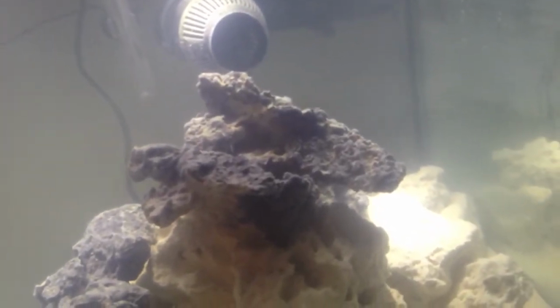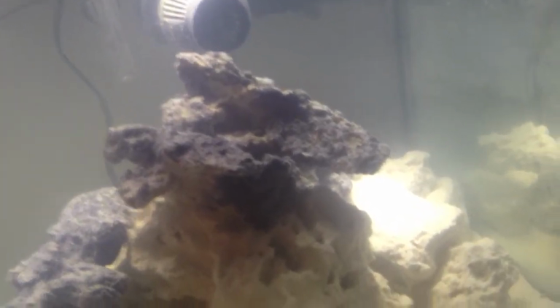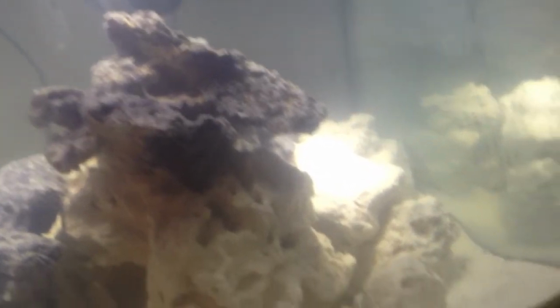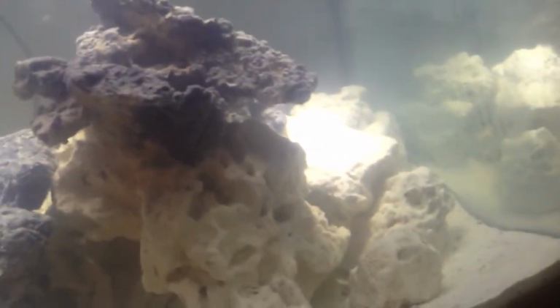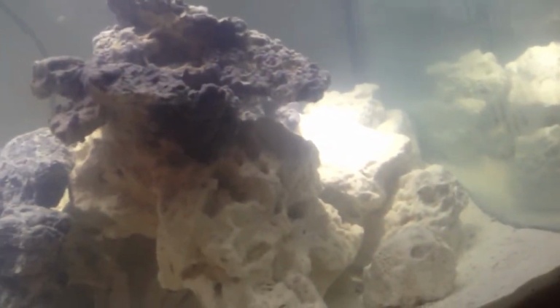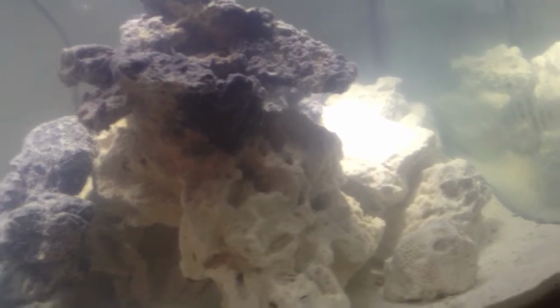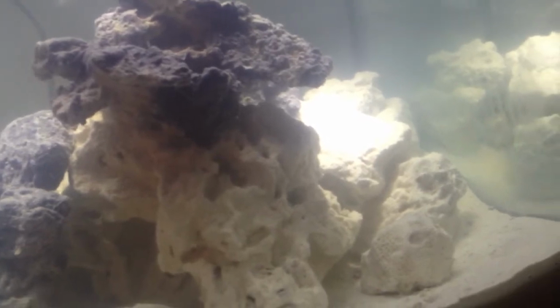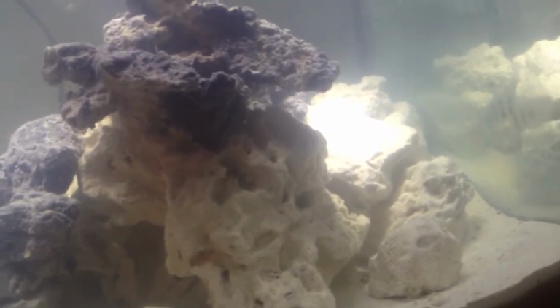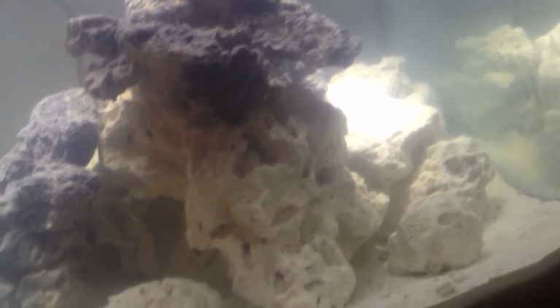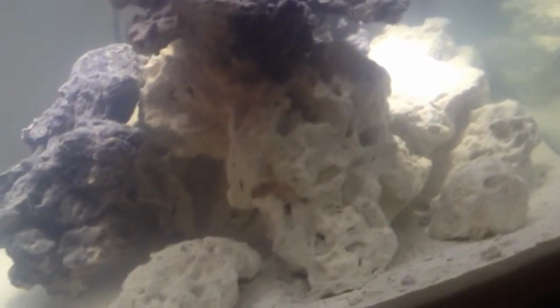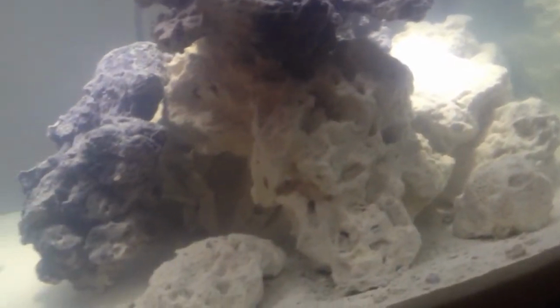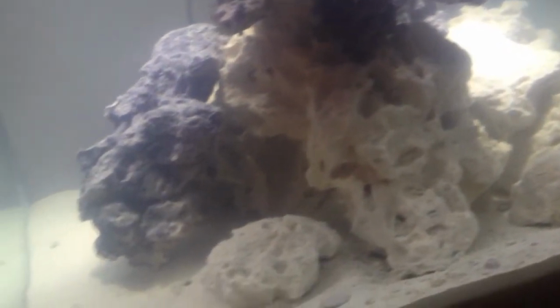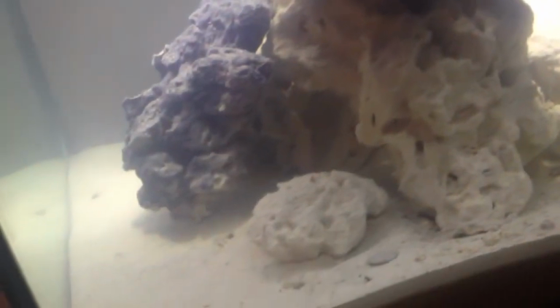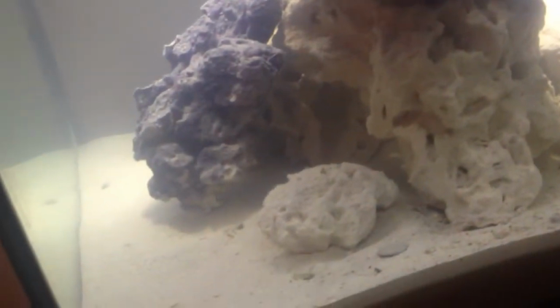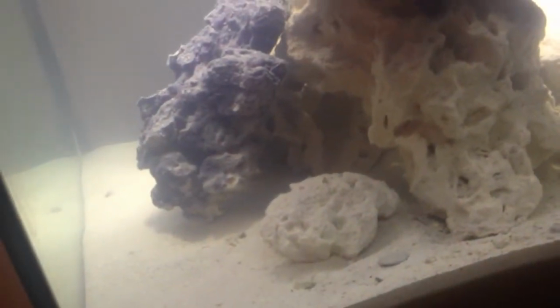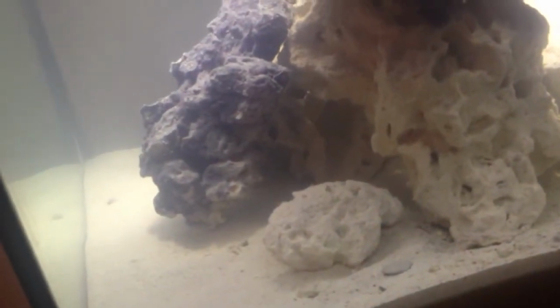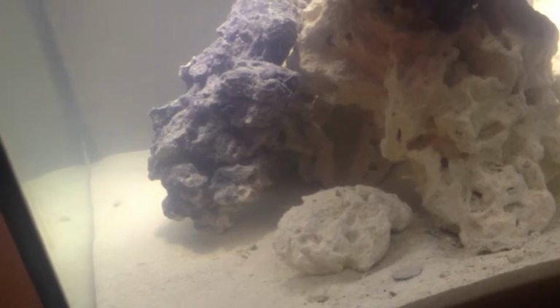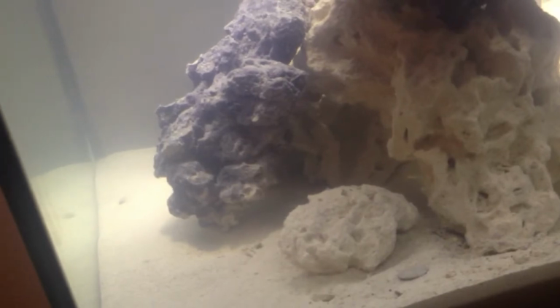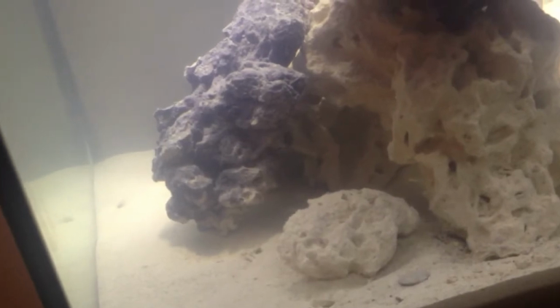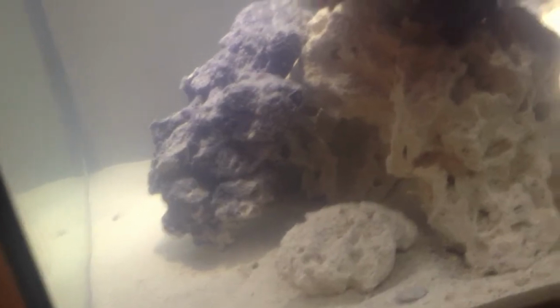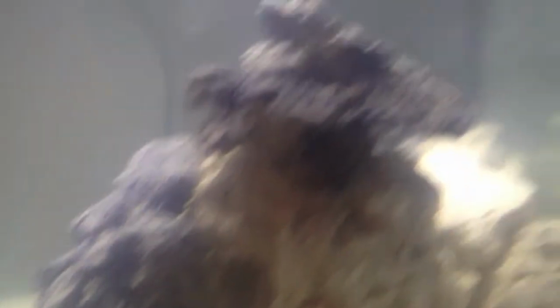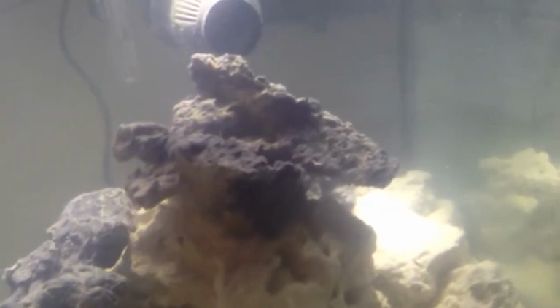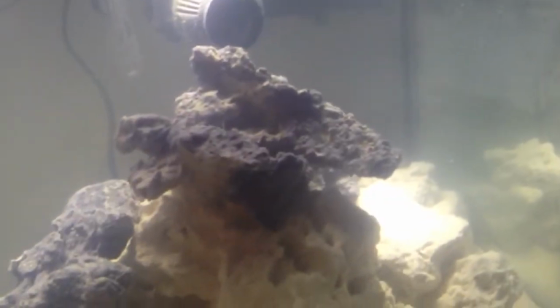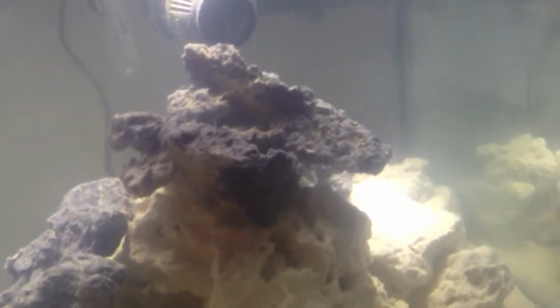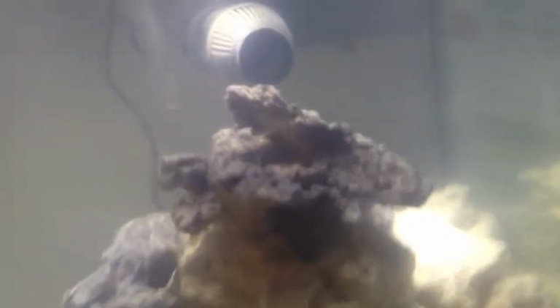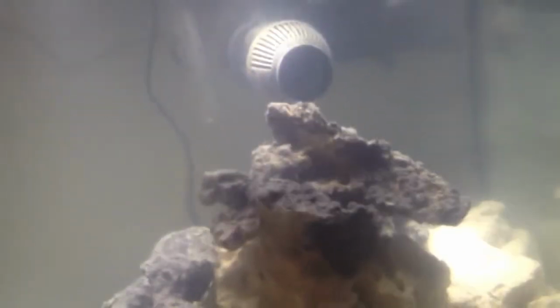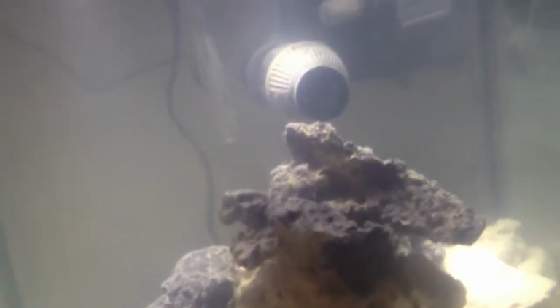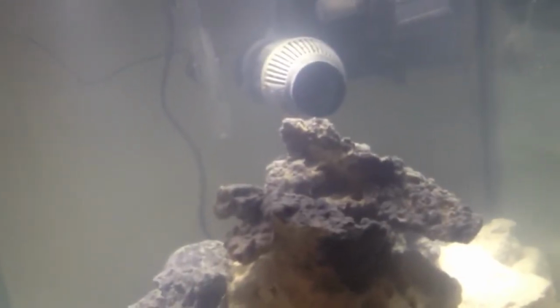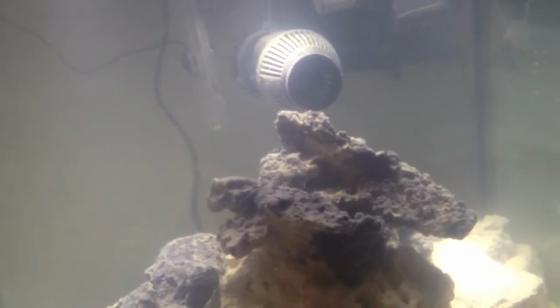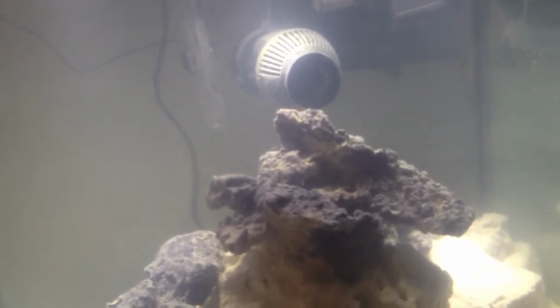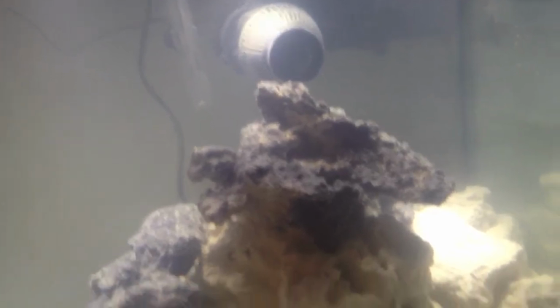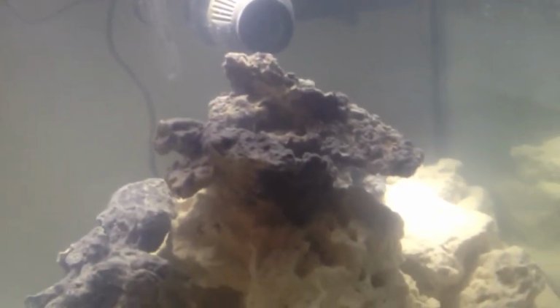I've got some good spots to put some corals eventually — it's gonna be a while I'm sure — but things are going pretty good, so we'll check back in tomorrow.